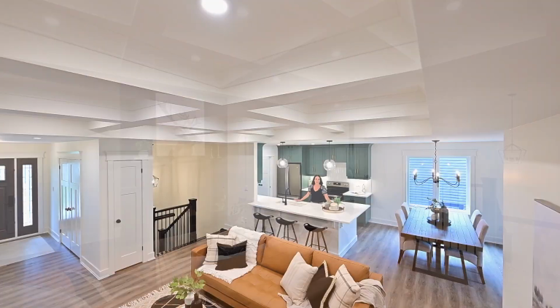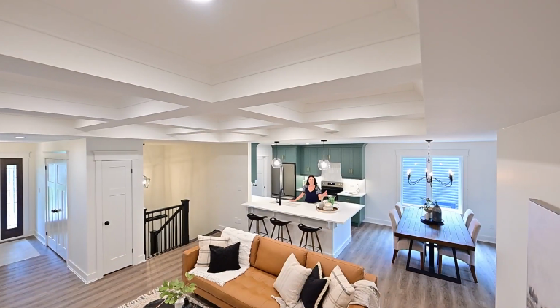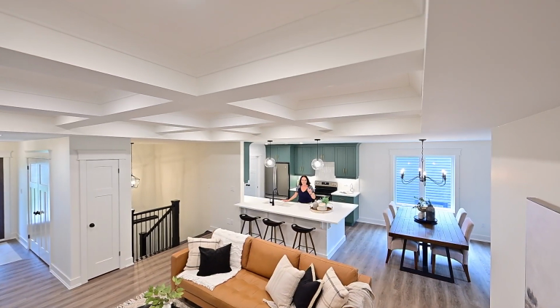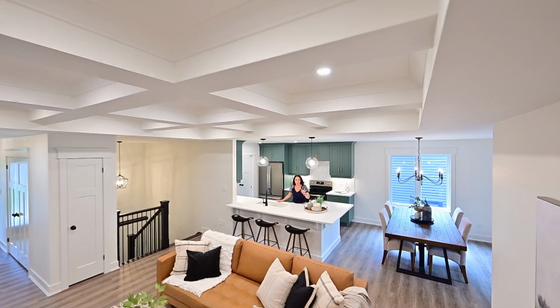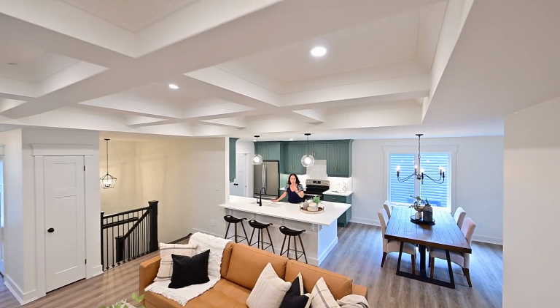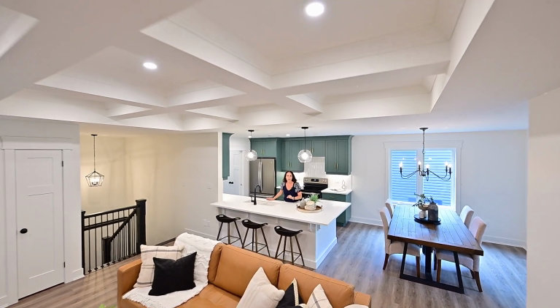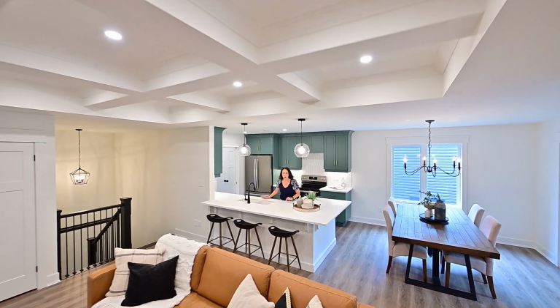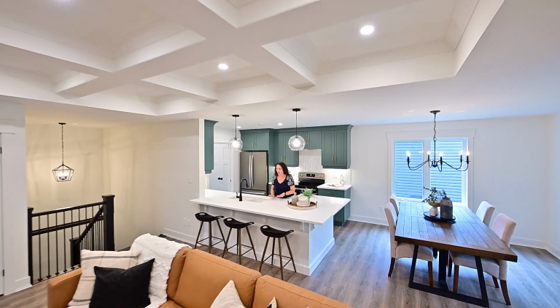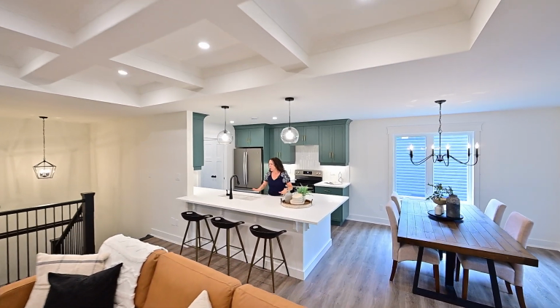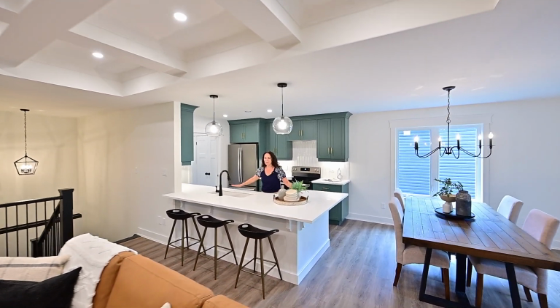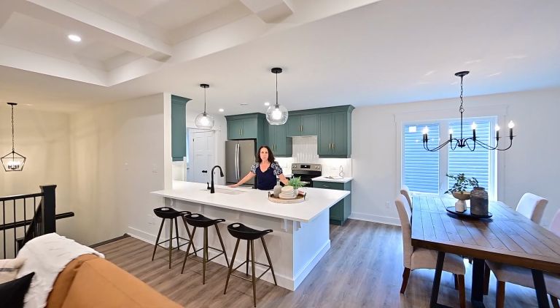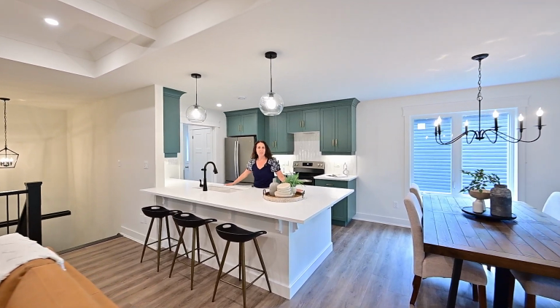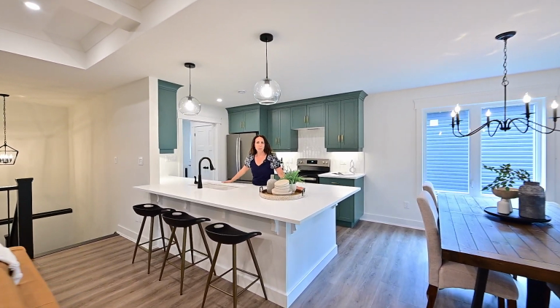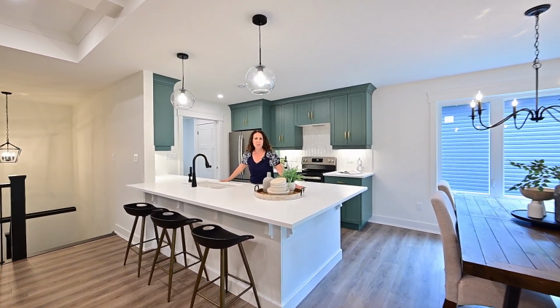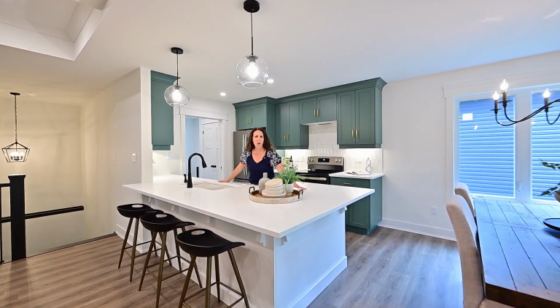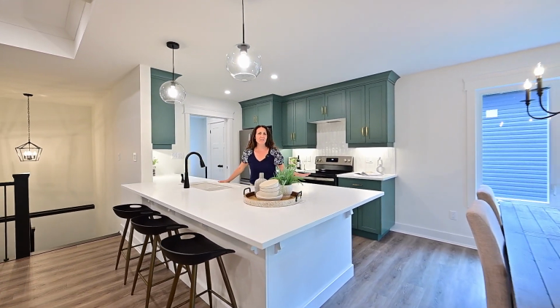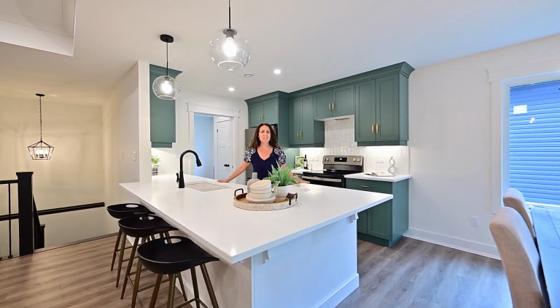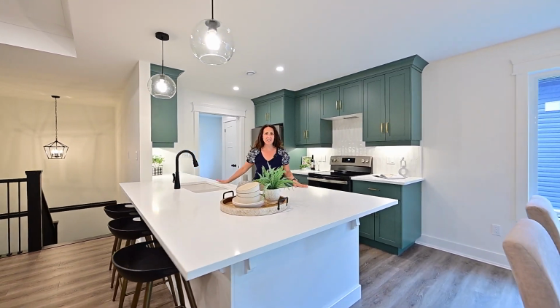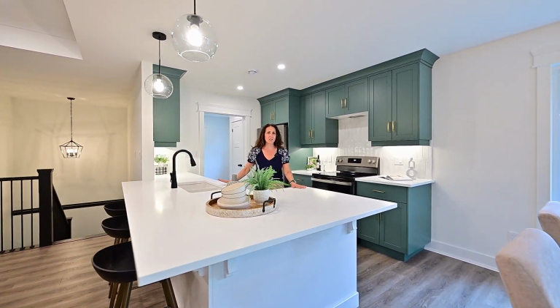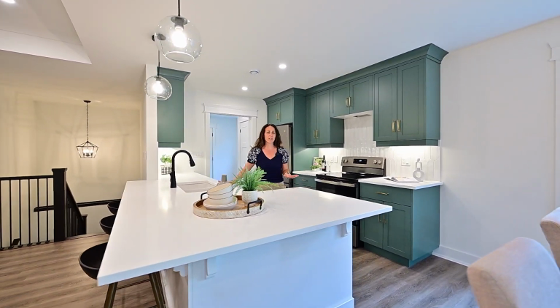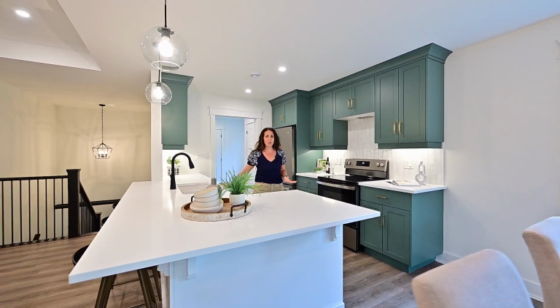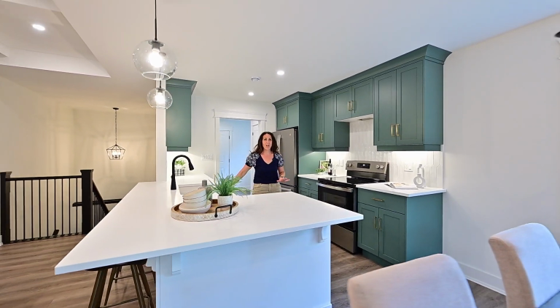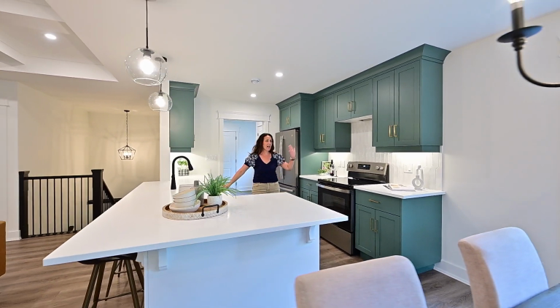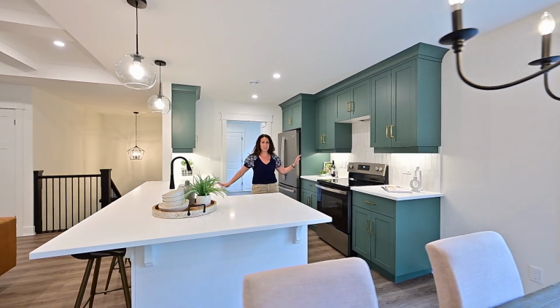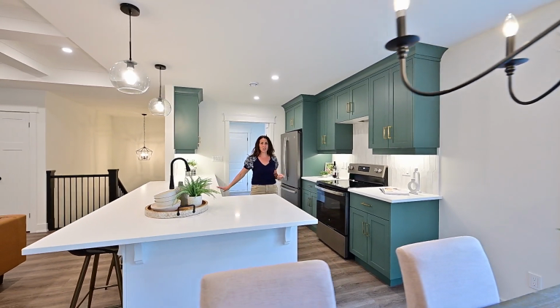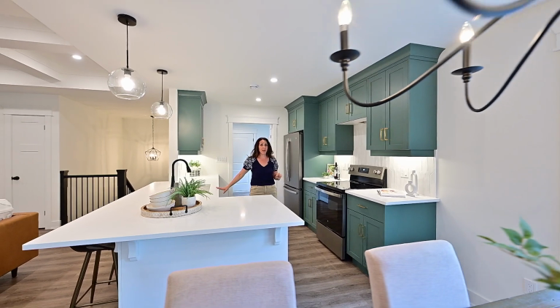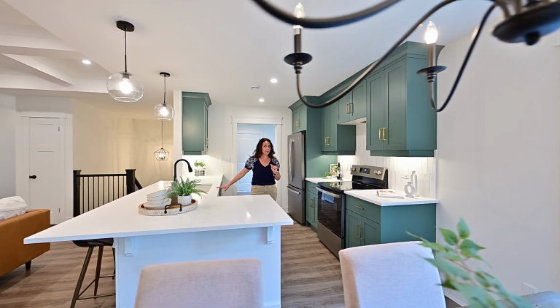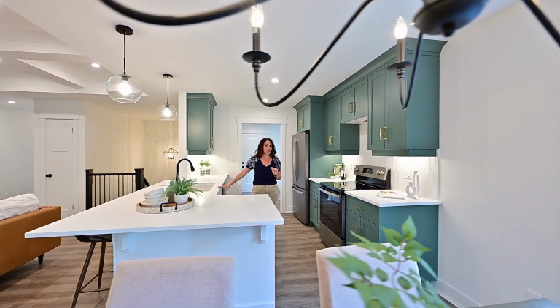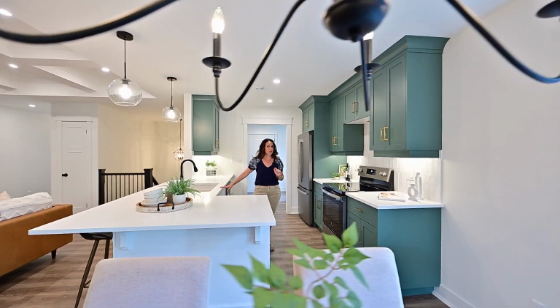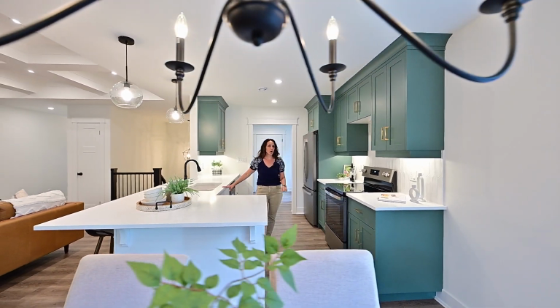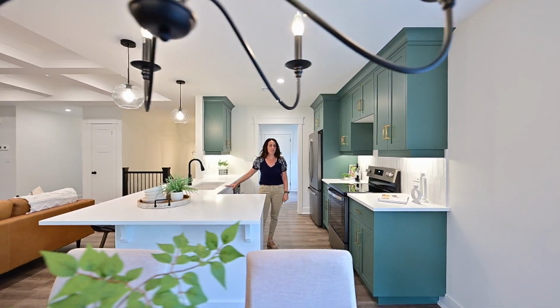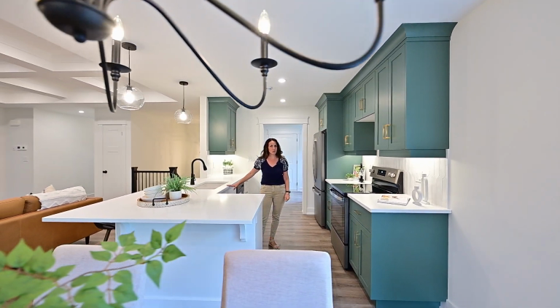And in the kitchen you get it all — oversized peninsula with breakfast bar and stunning stone counters, custom kitchen, and behind me you also have a pantry.